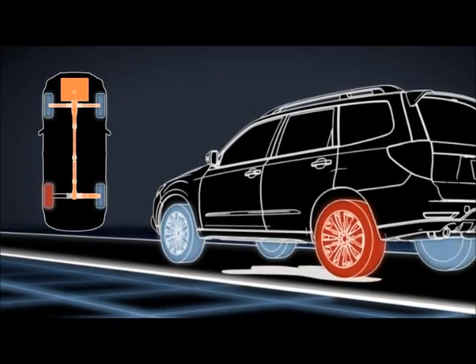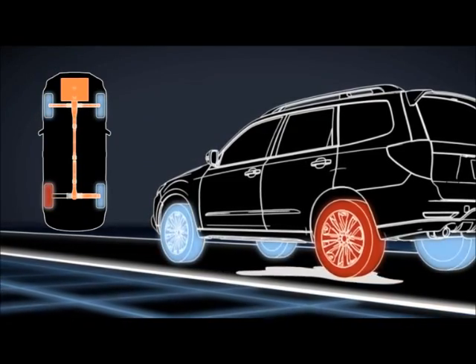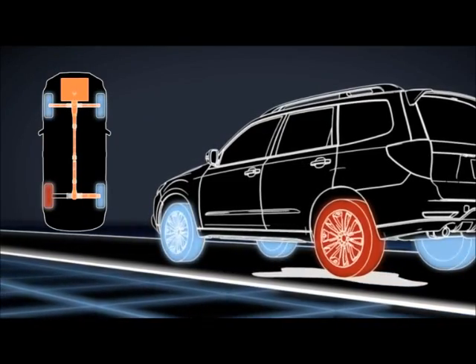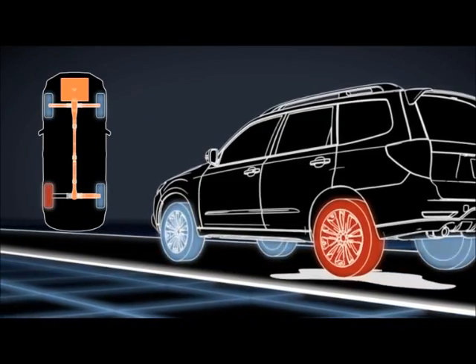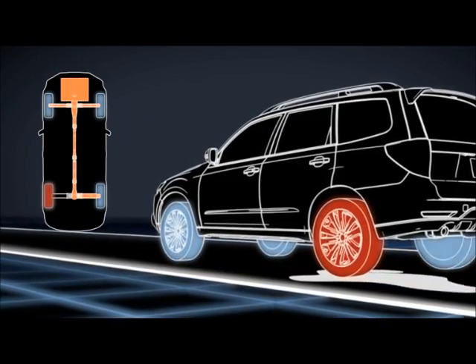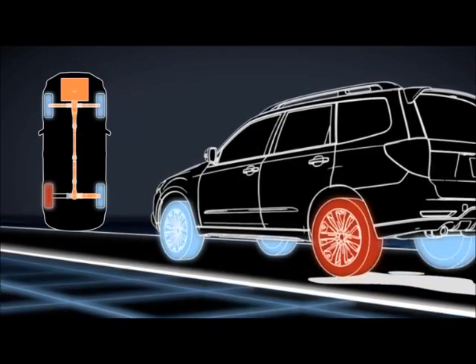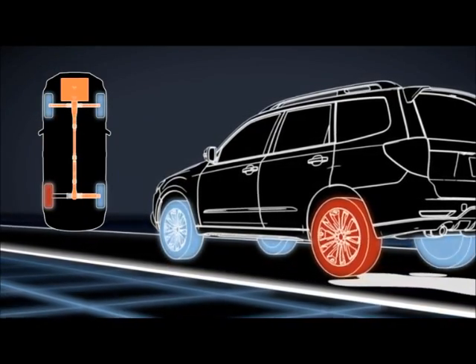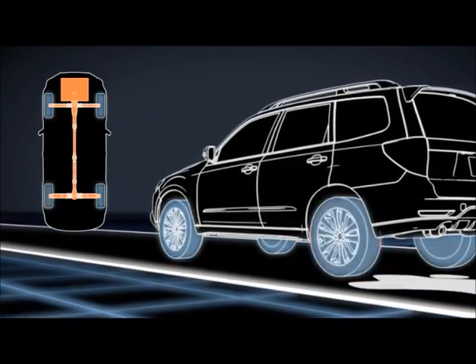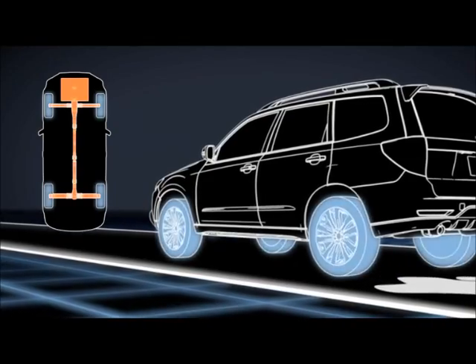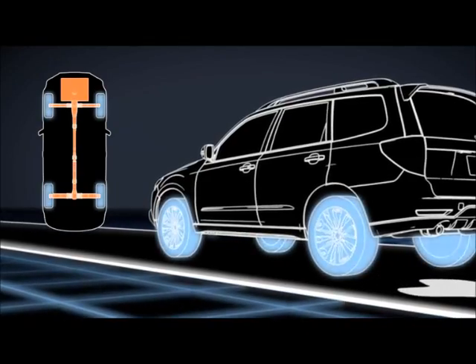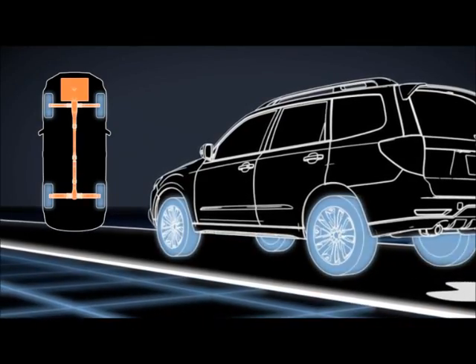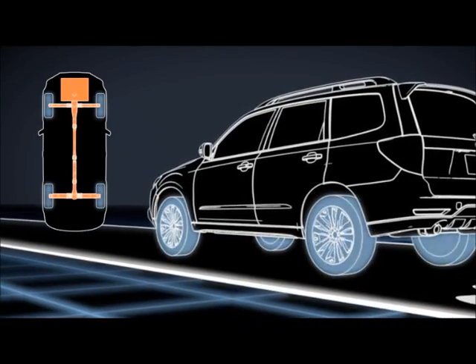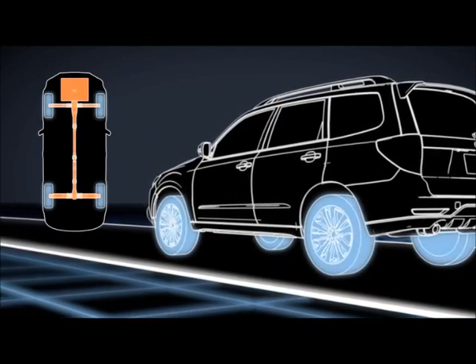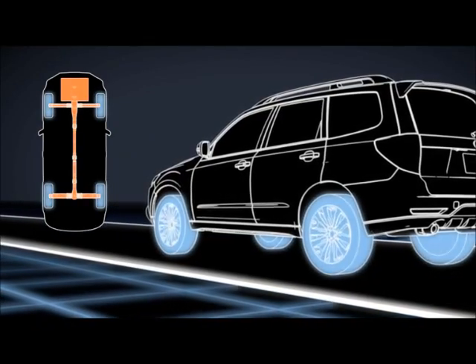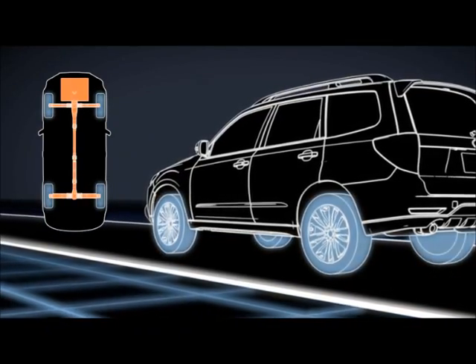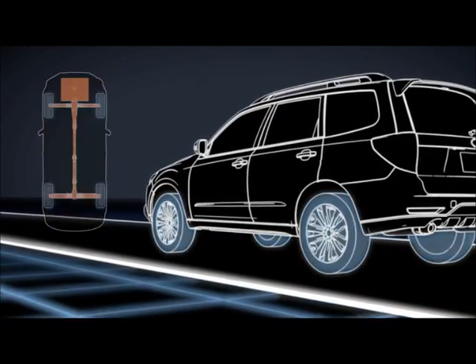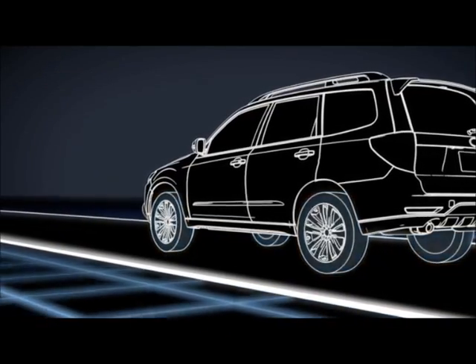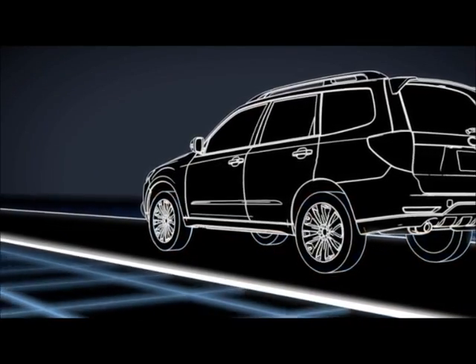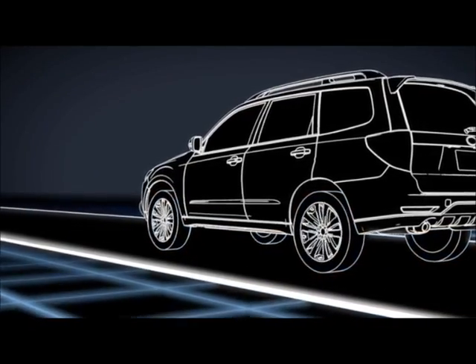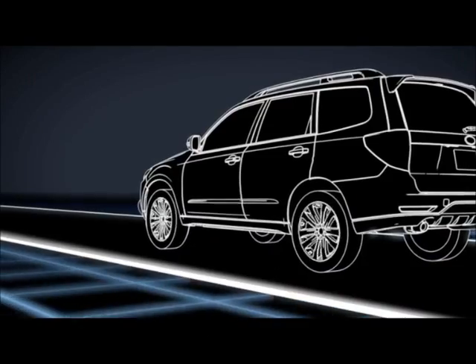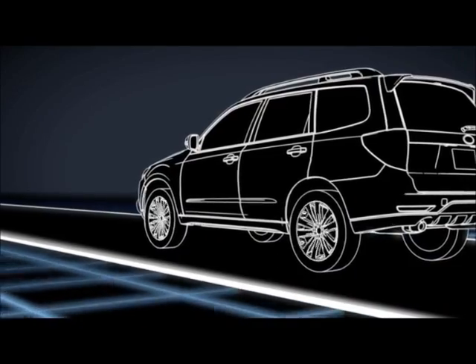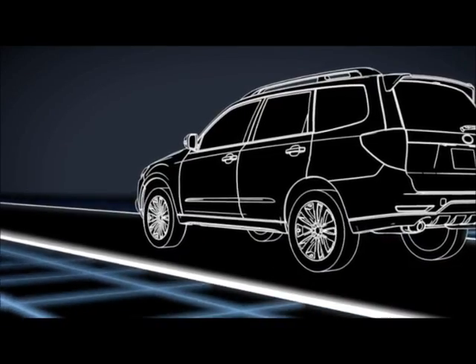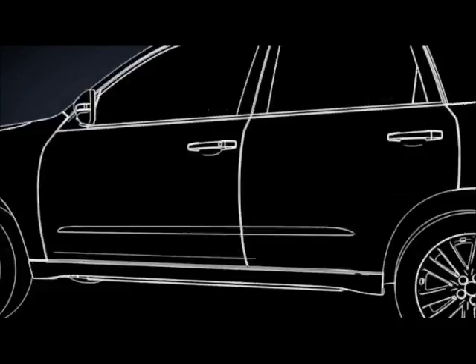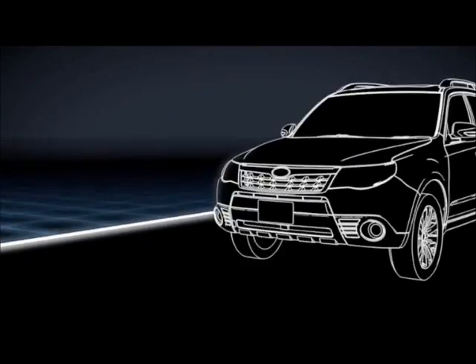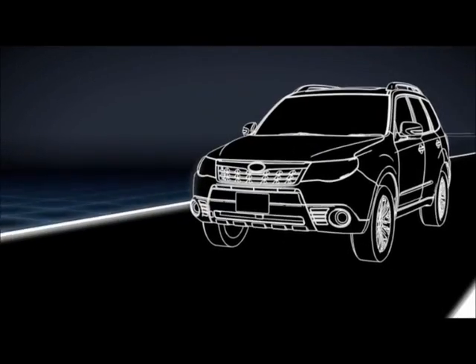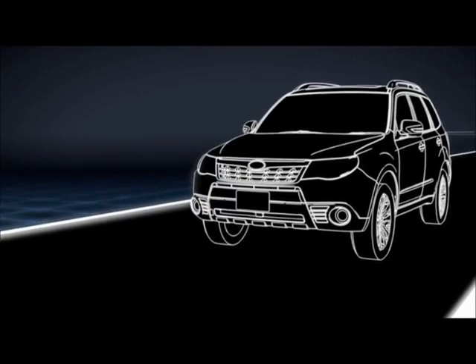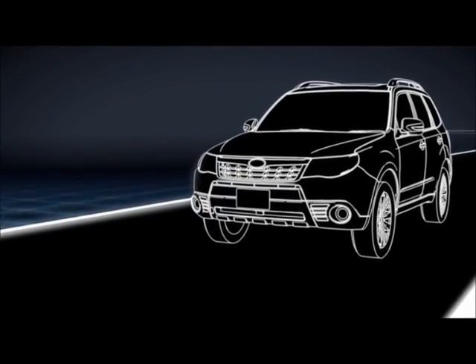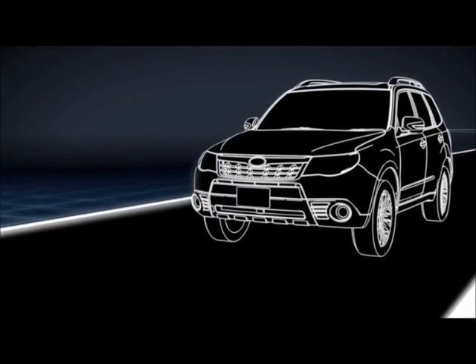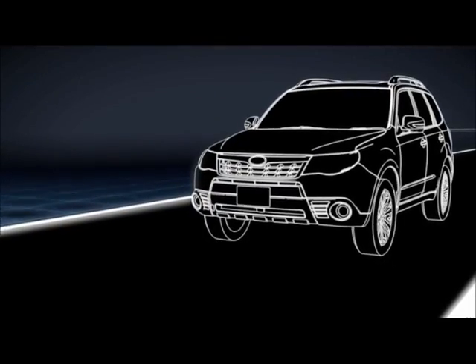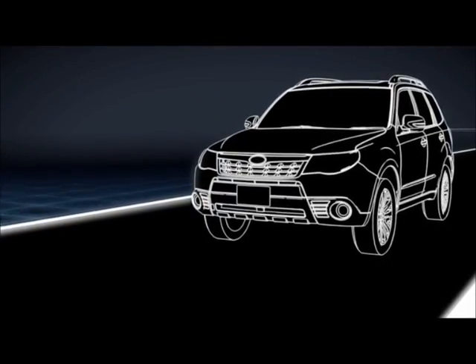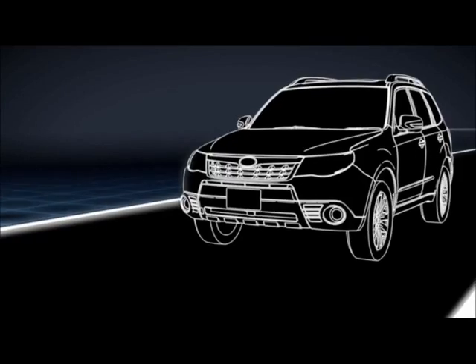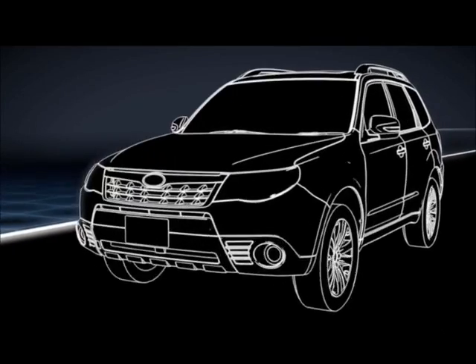From maximum traction and maximum control through the hazard — unlike some systems that require a loss of traction to engage the other wheels, and any loss of traction can compromise control — which is why Symmetrical All-Wheel Drive is standard in nearly every Subaru vehicle.